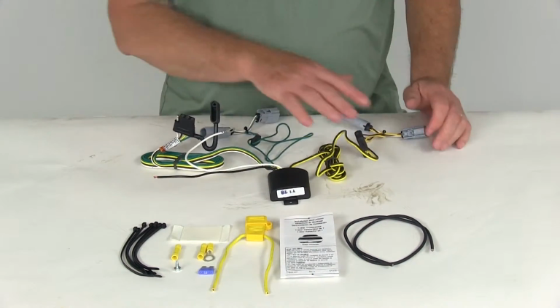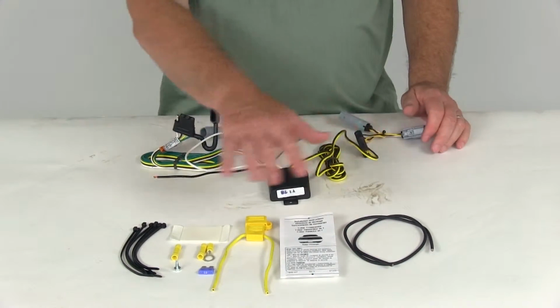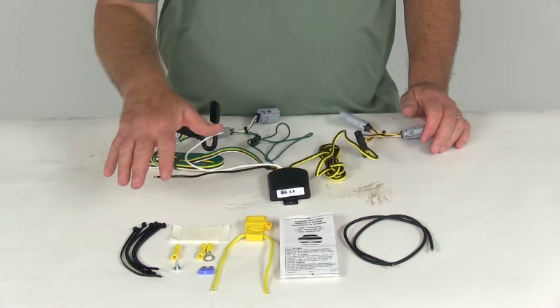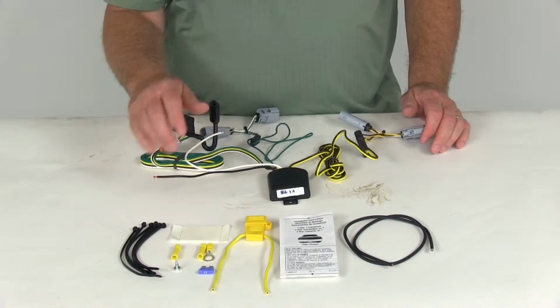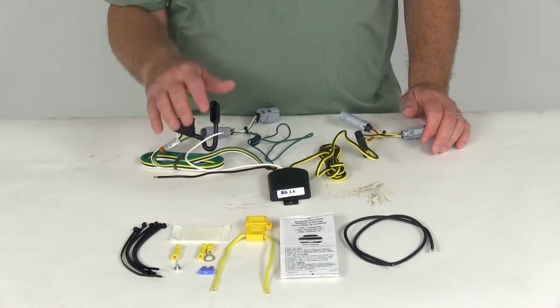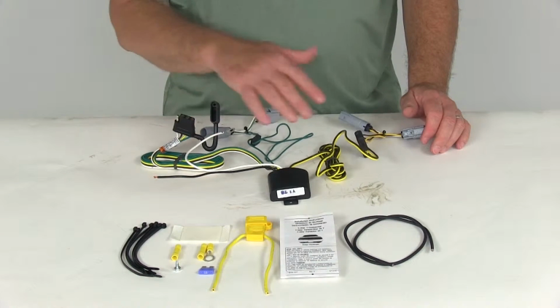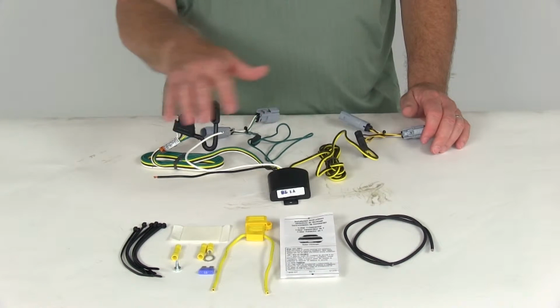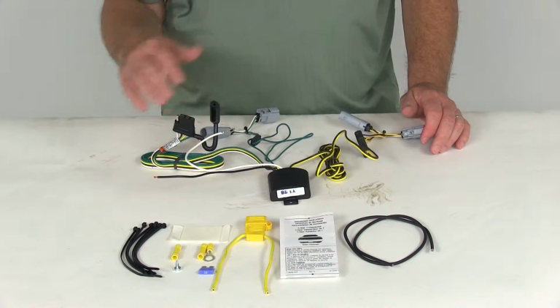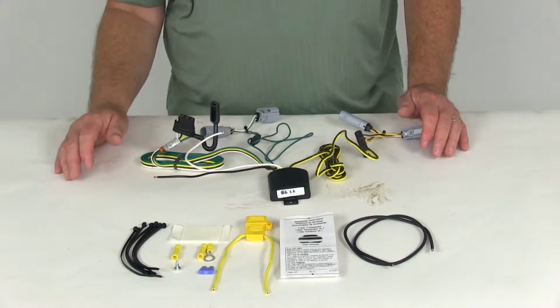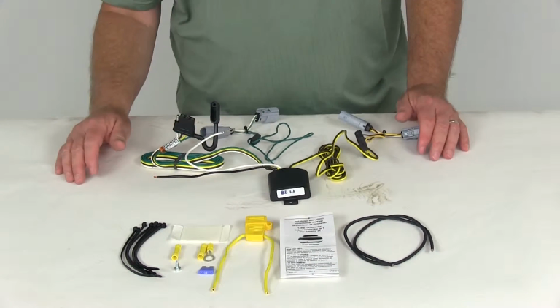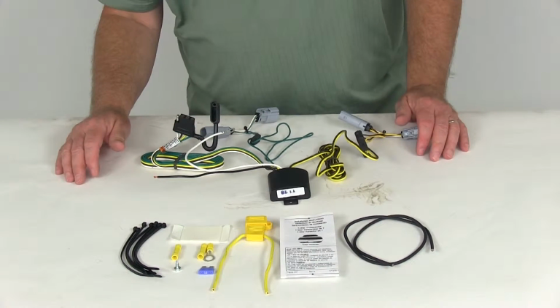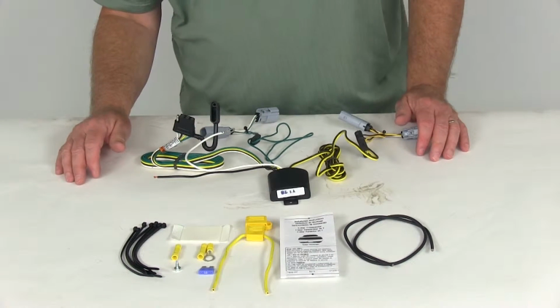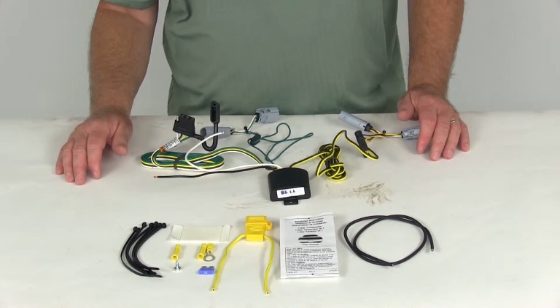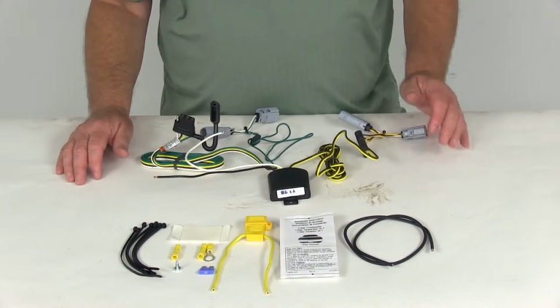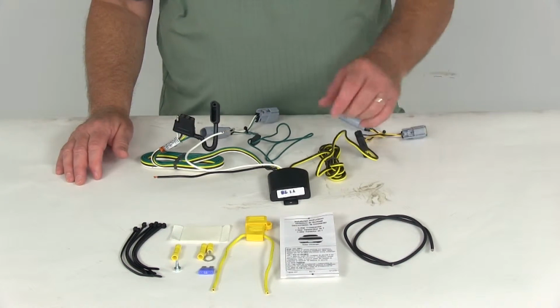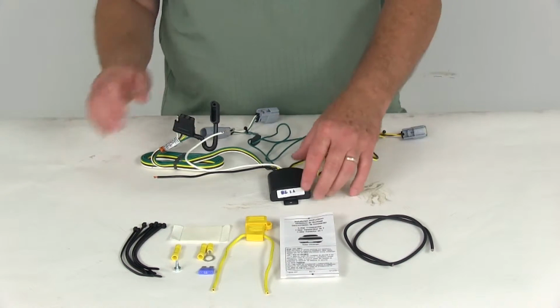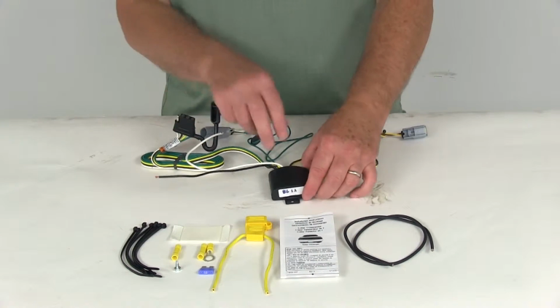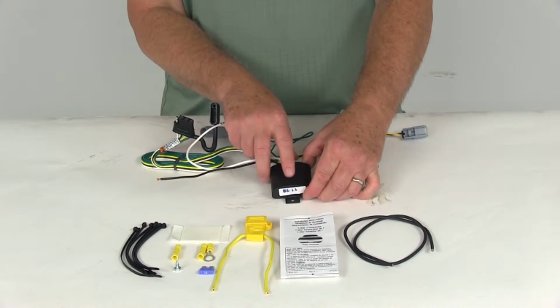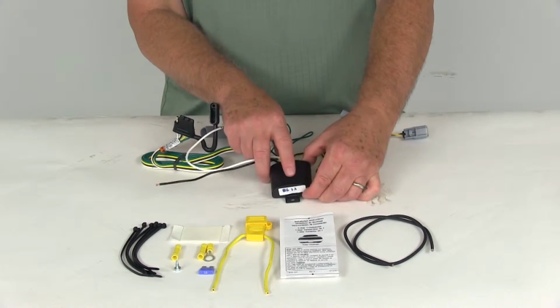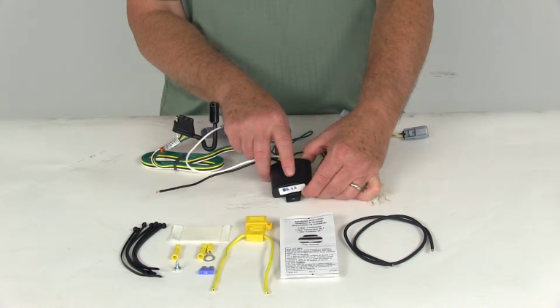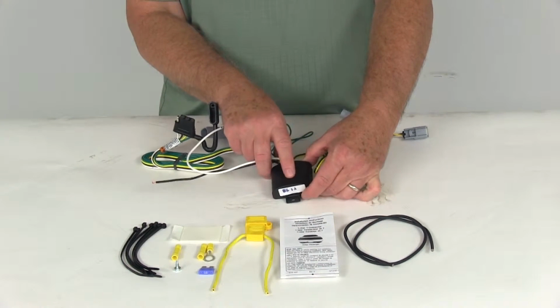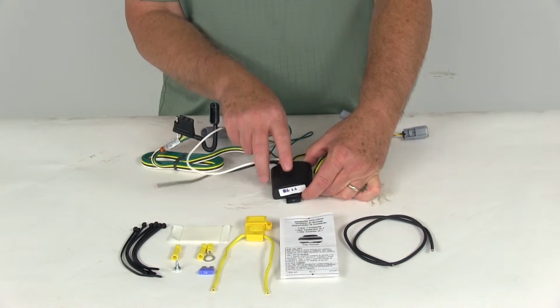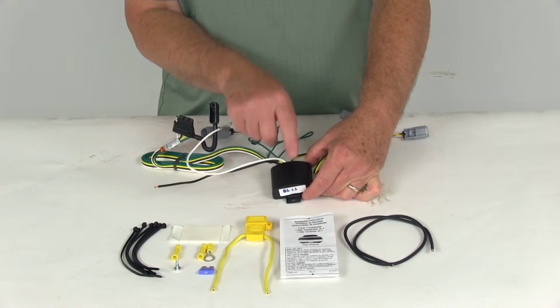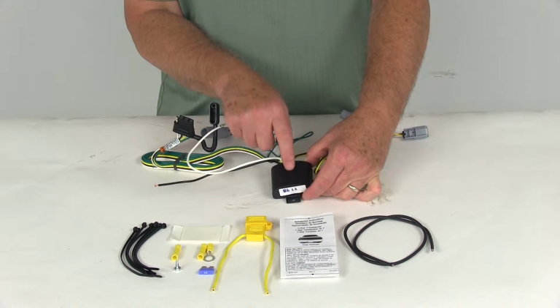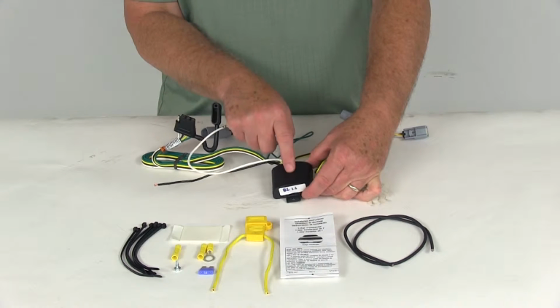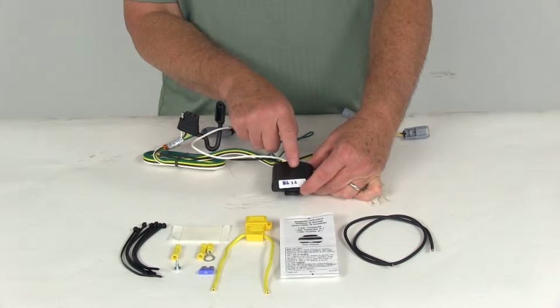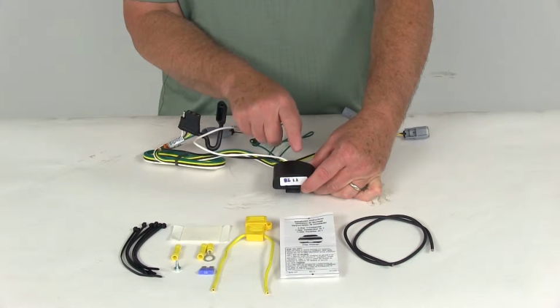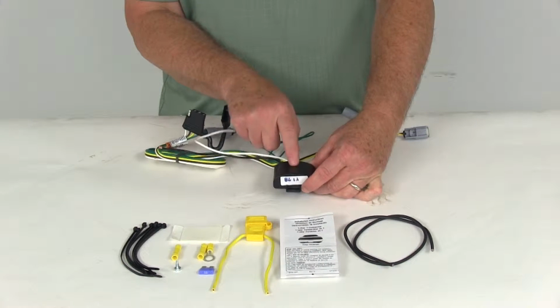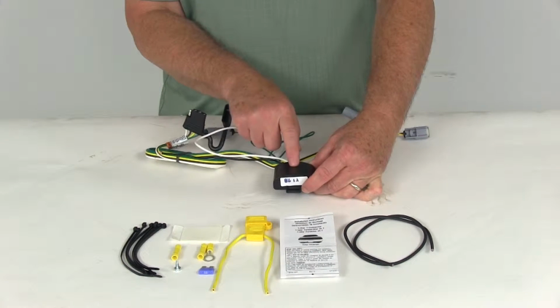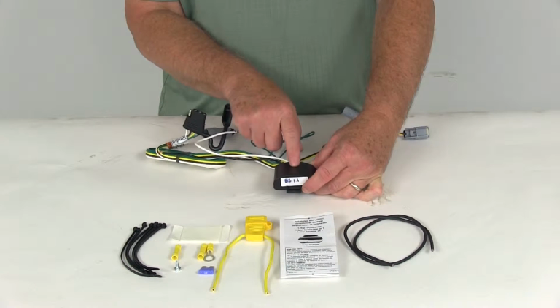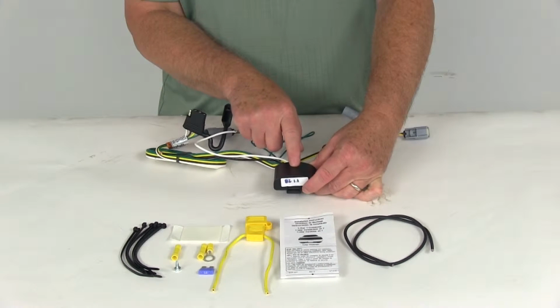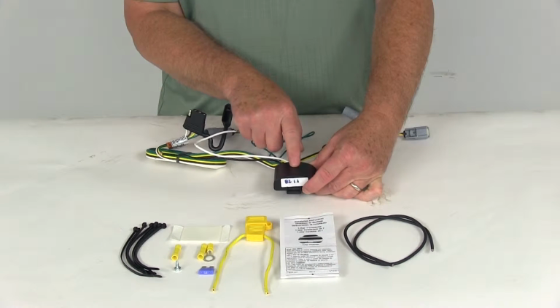It comes with all these pieces, and in a minute I'm going to show you how they all connect. First, this modulite that's included — this is to ensure that your vehicle's wiring will match that of your trailer.